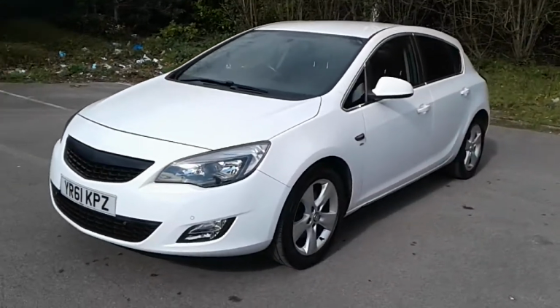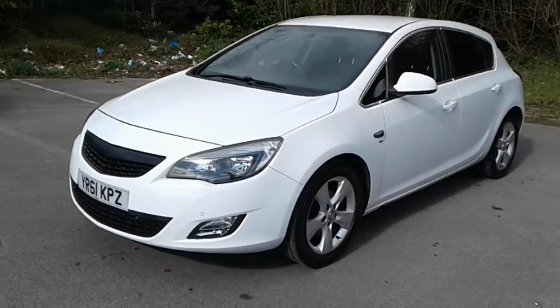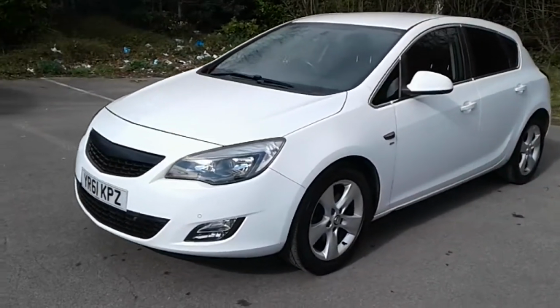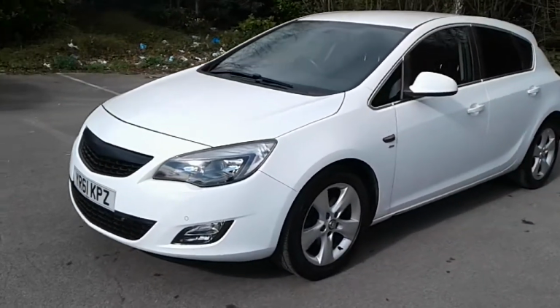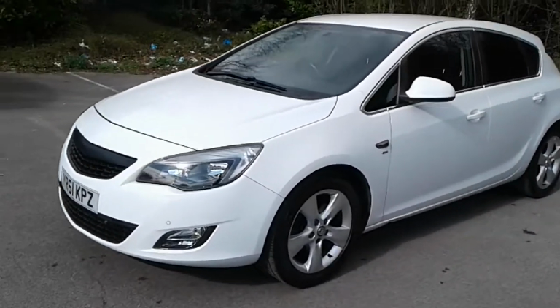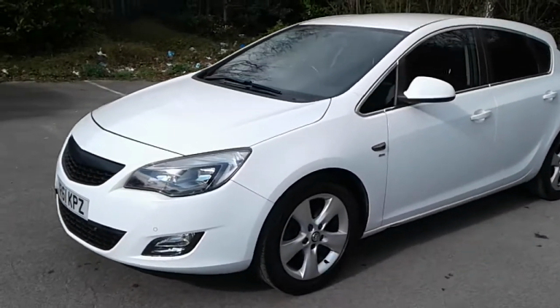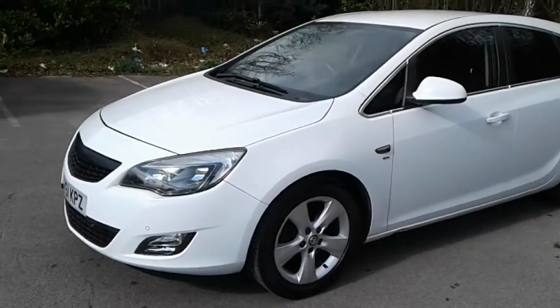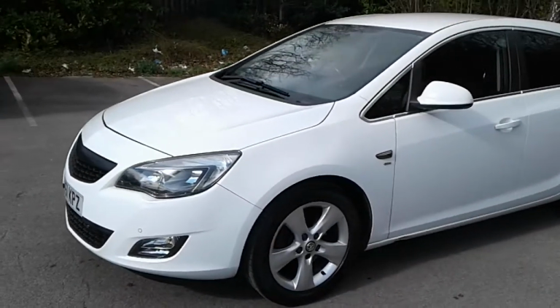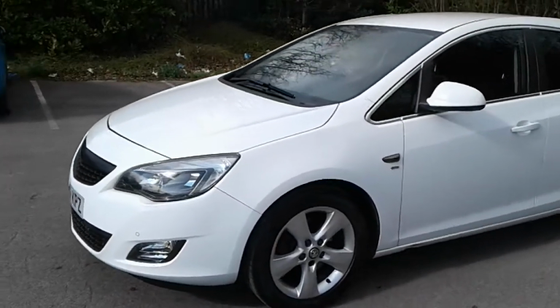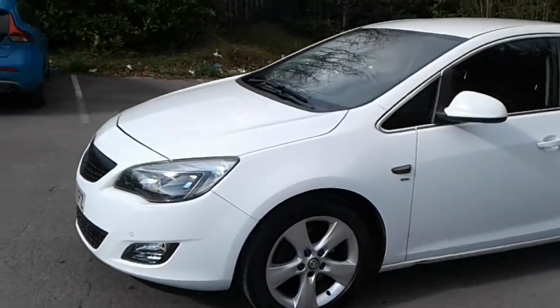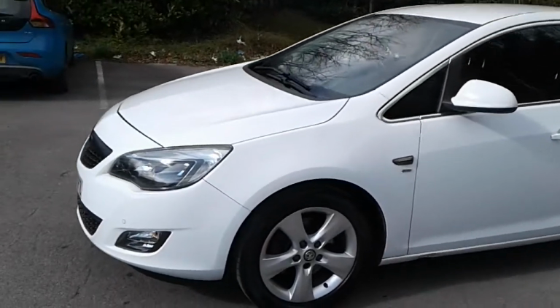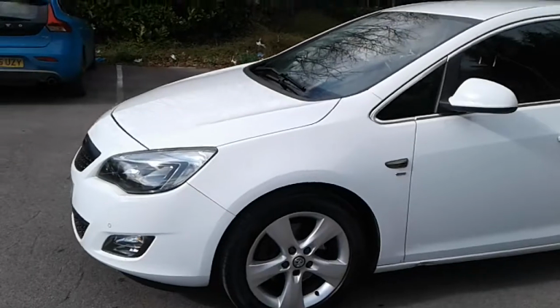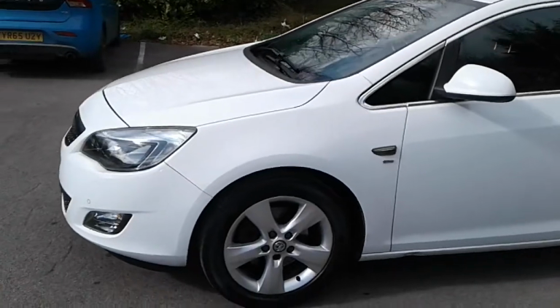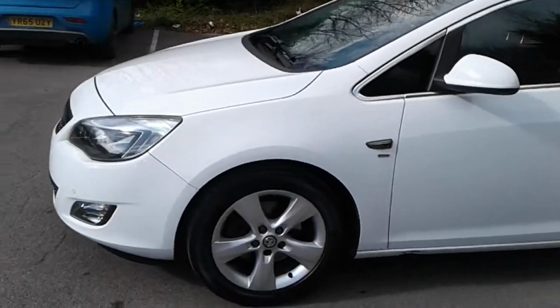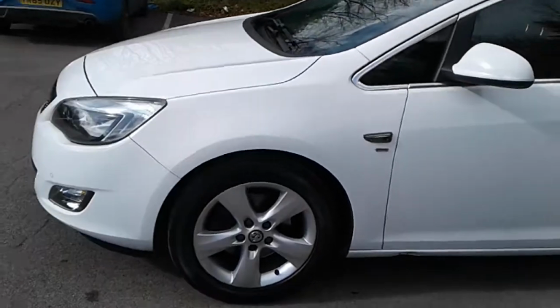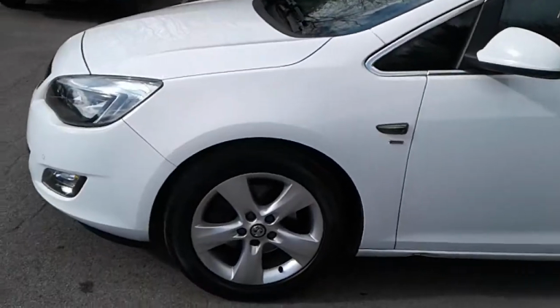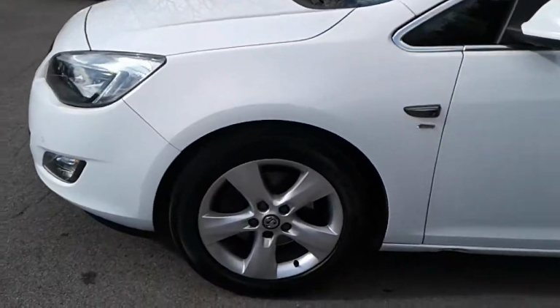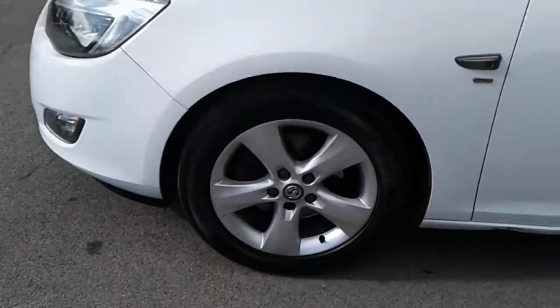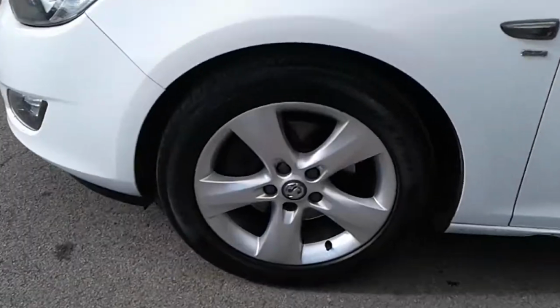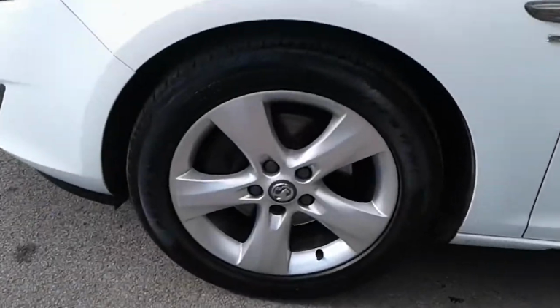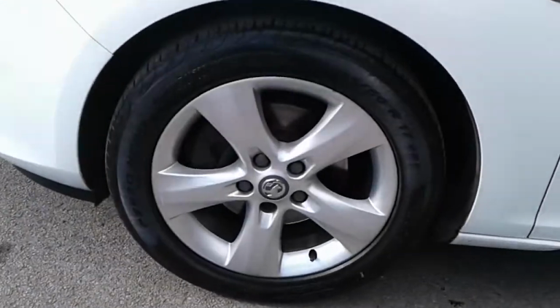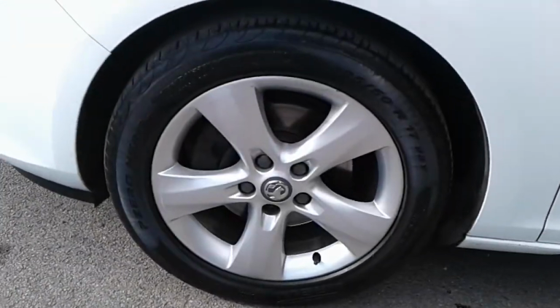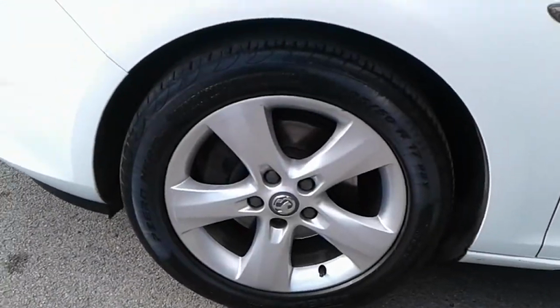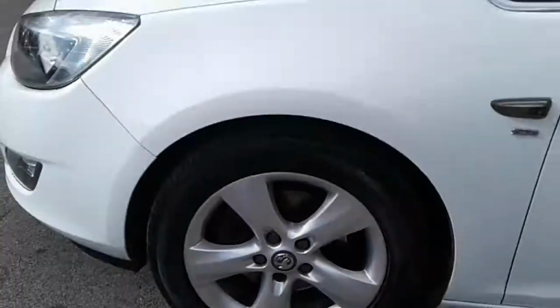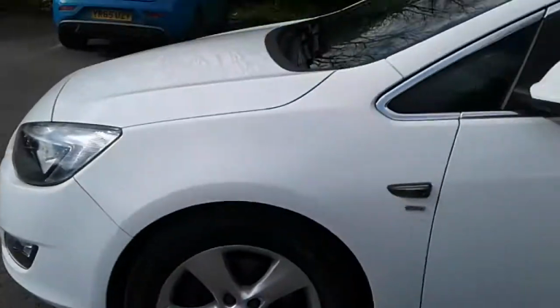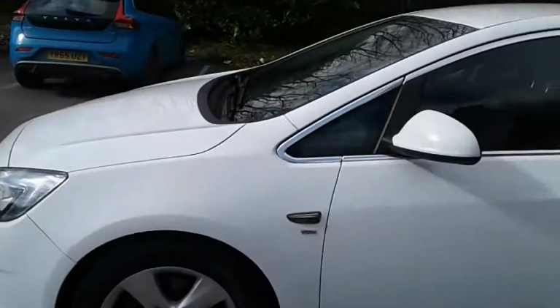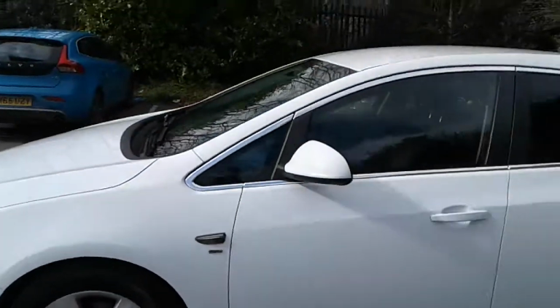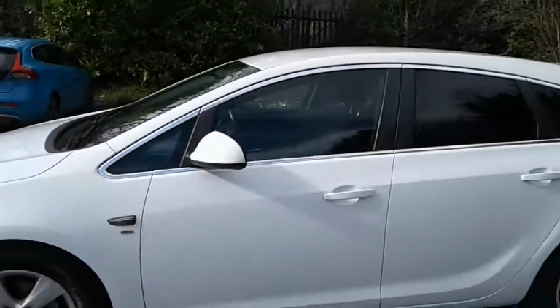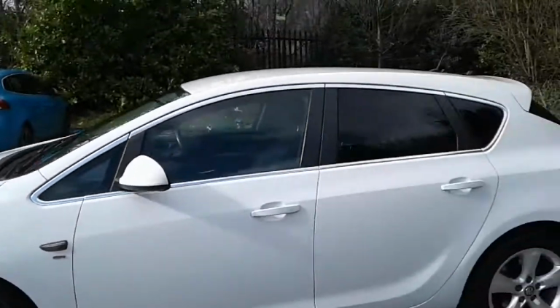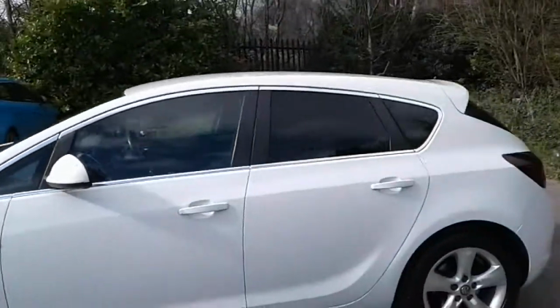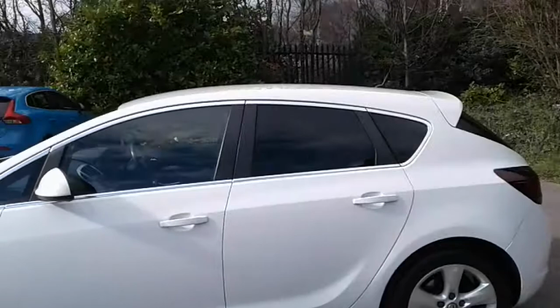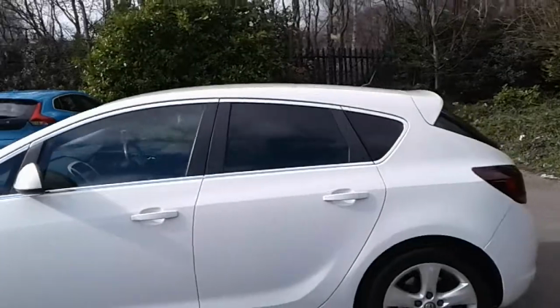It does come fitted with daytime running lights, front parking sensors and front fog lamps, 17 inch alloy wheels, and privacy glass.